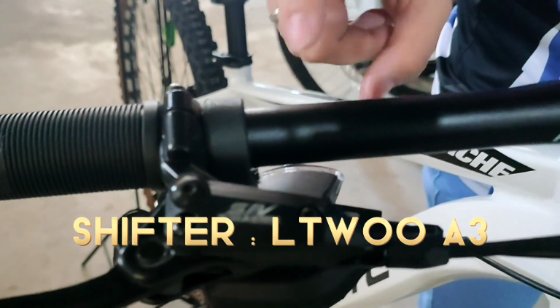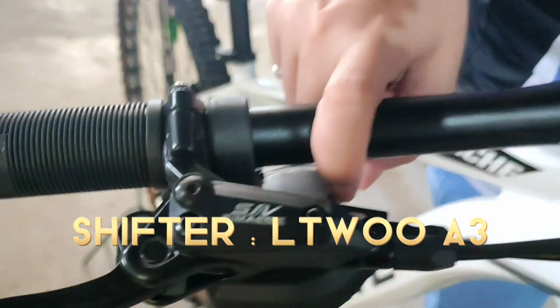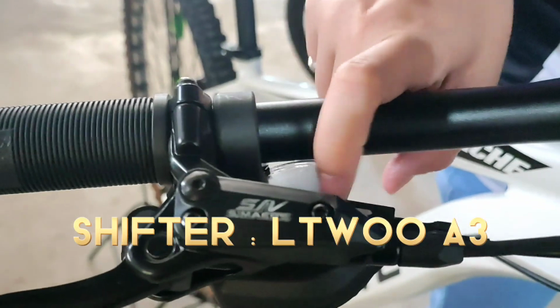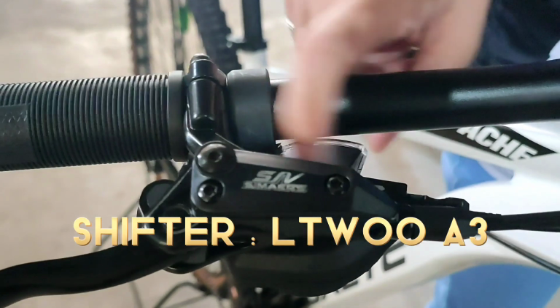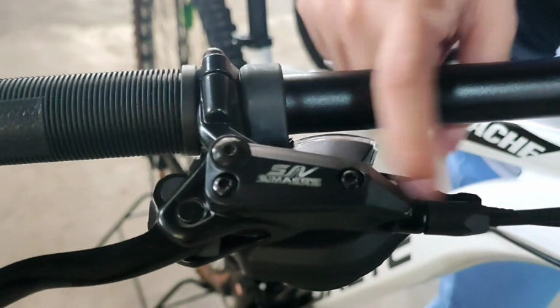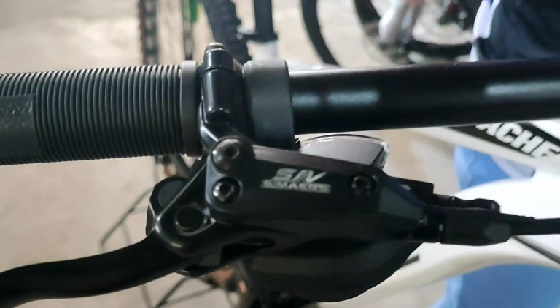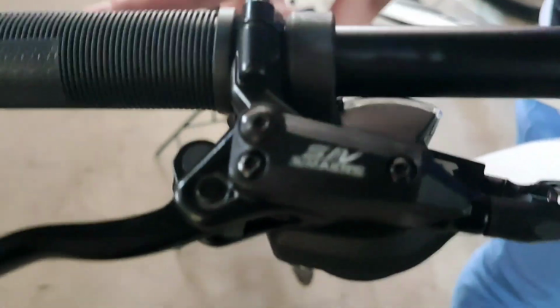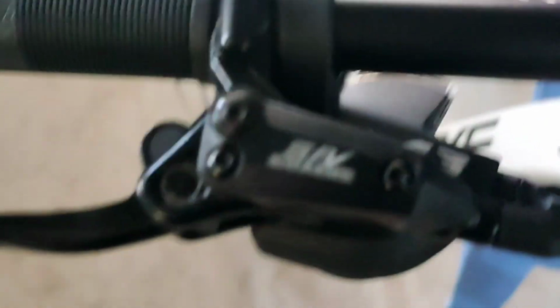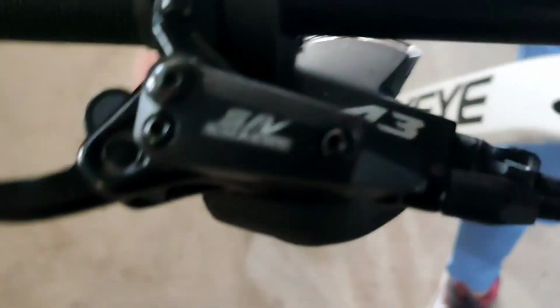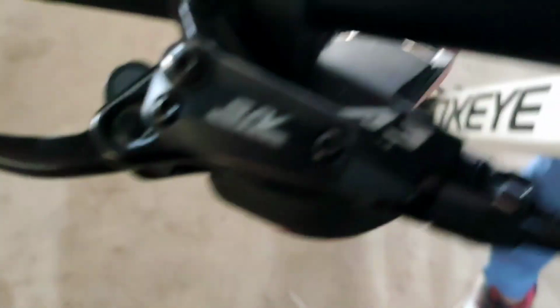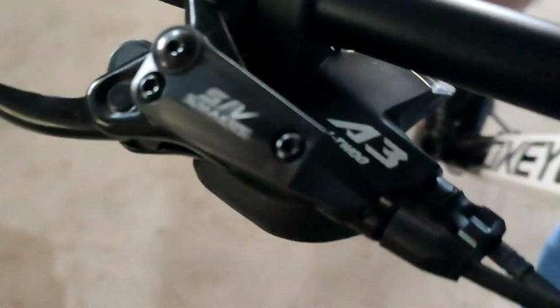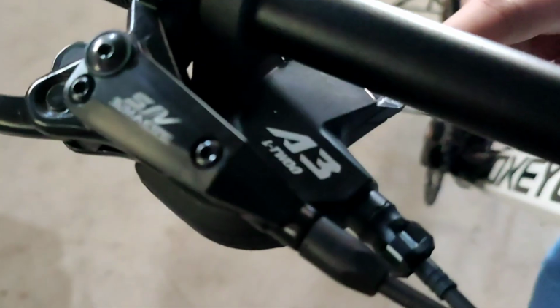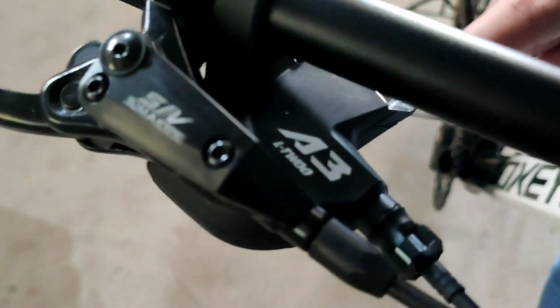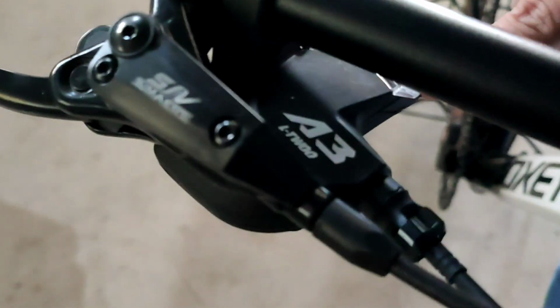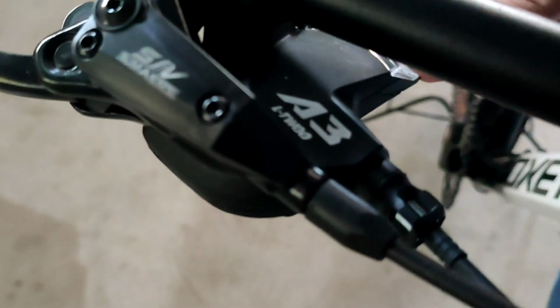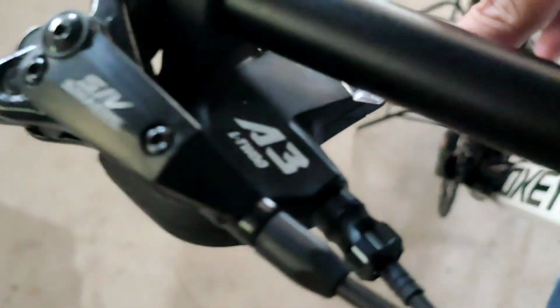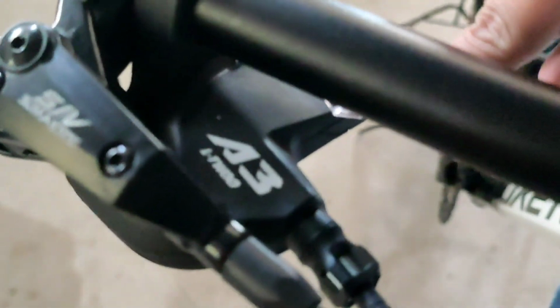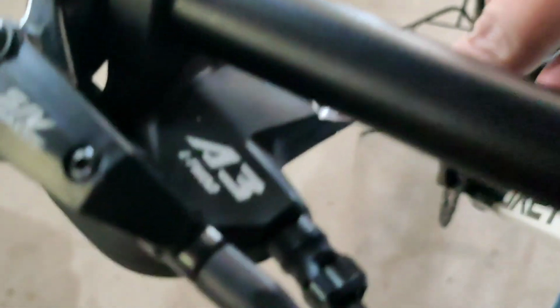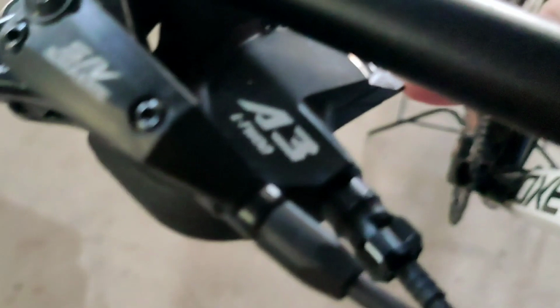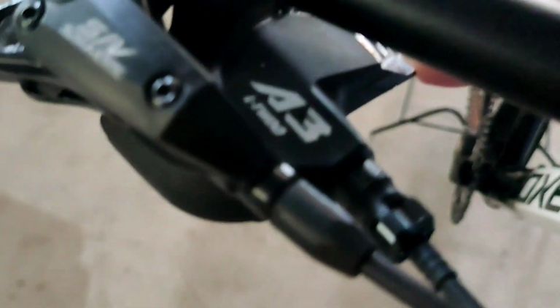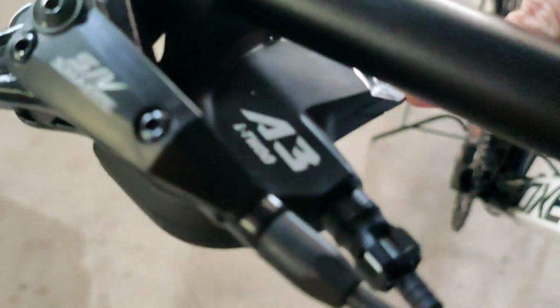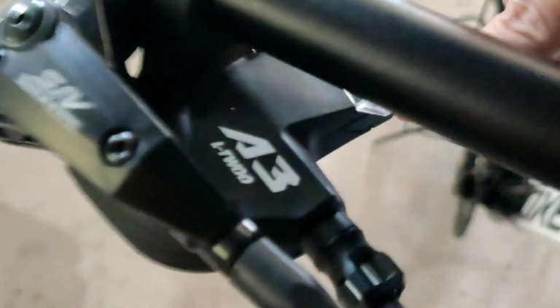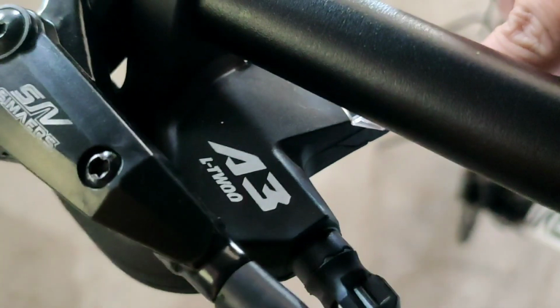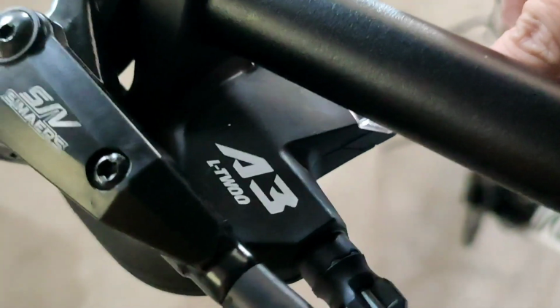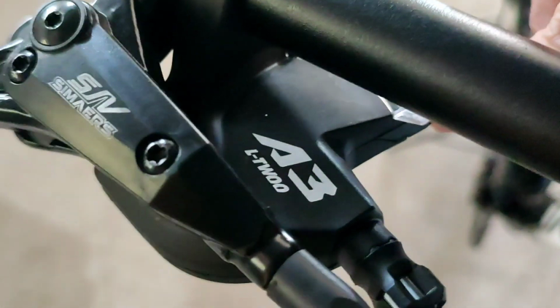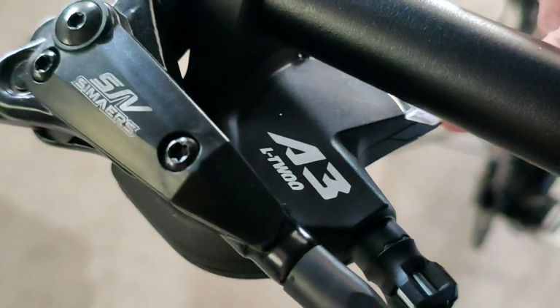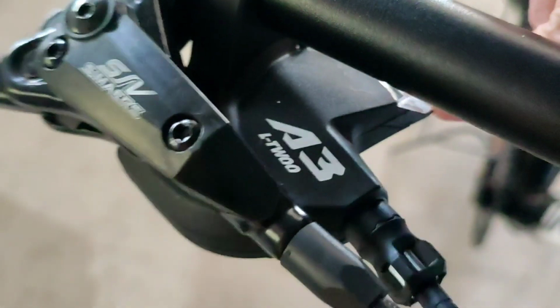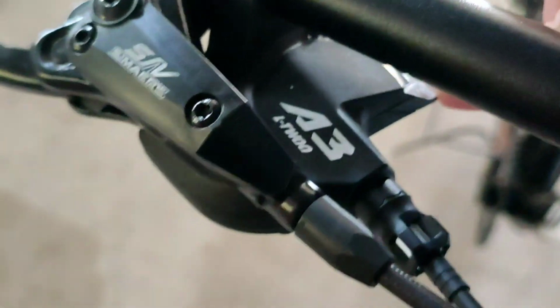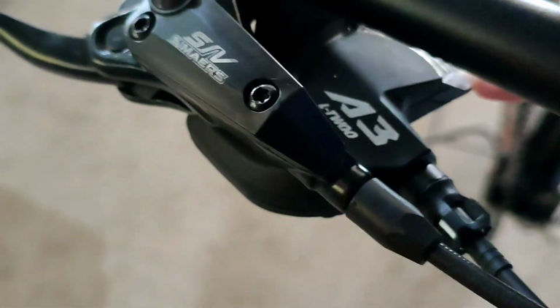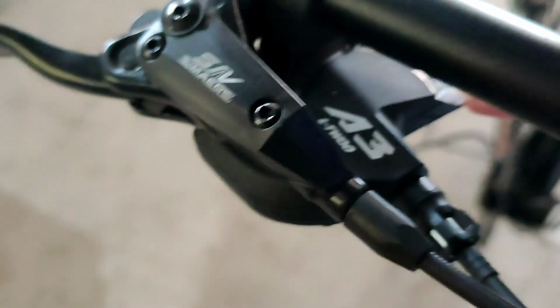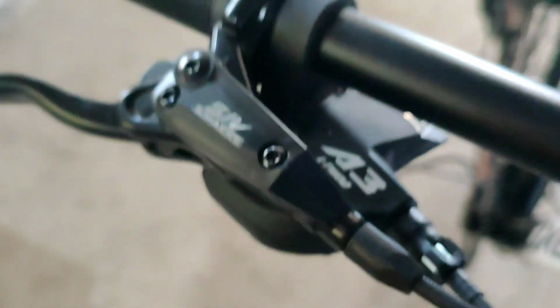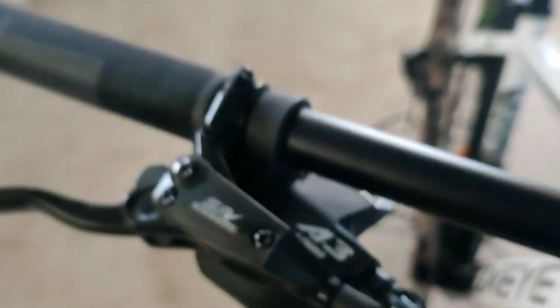Tapos yung kanyang shifter is Alfine WU A3. Makikita nyo yung kanyang shifter. Makikita nyo din dito - 8. So 8 speed na rin yung shifter.